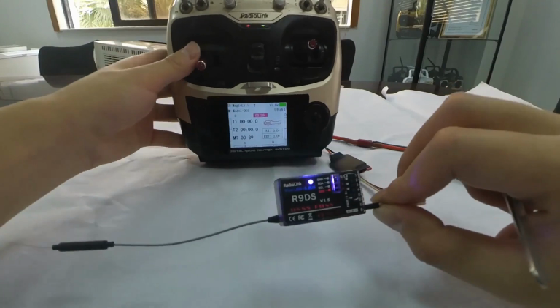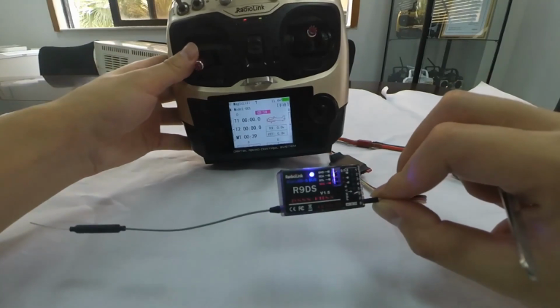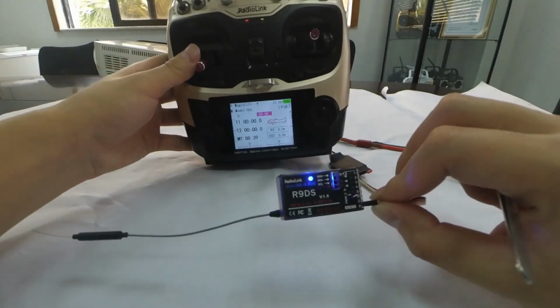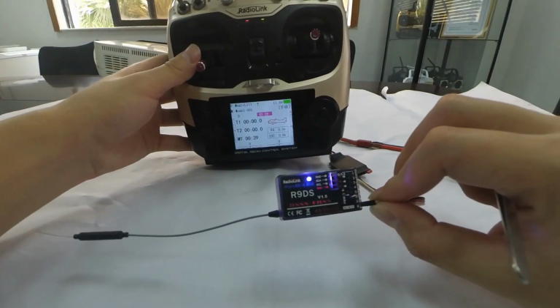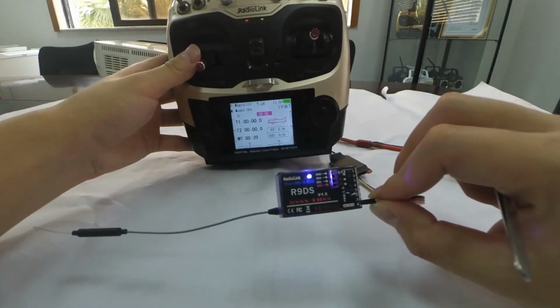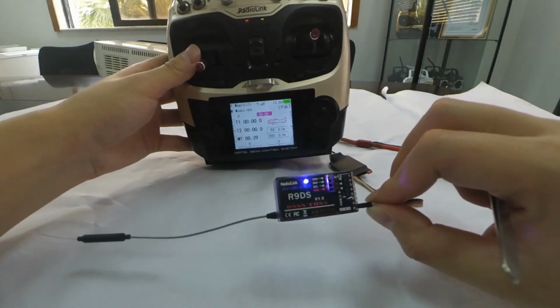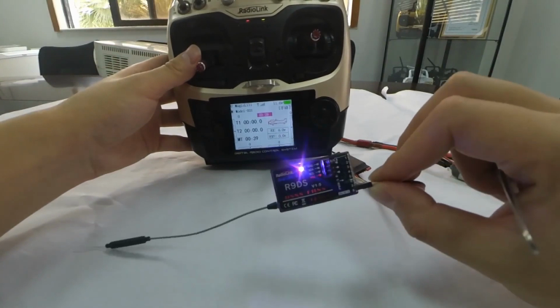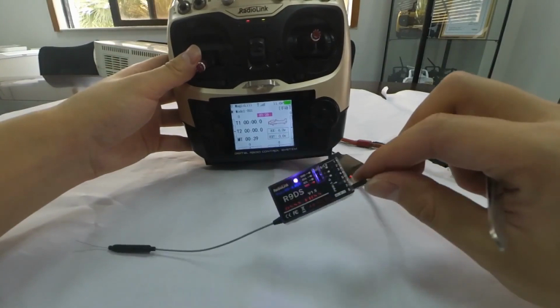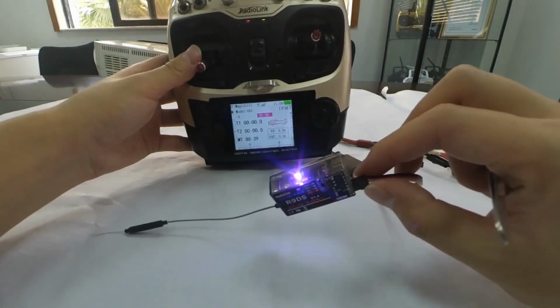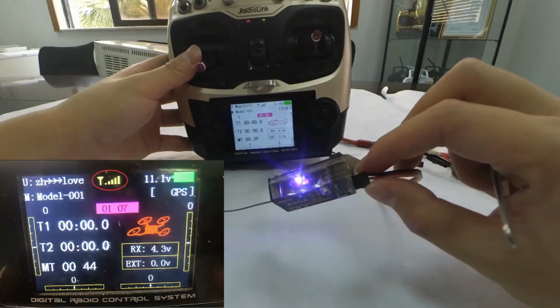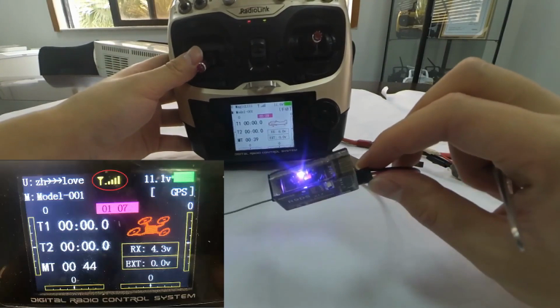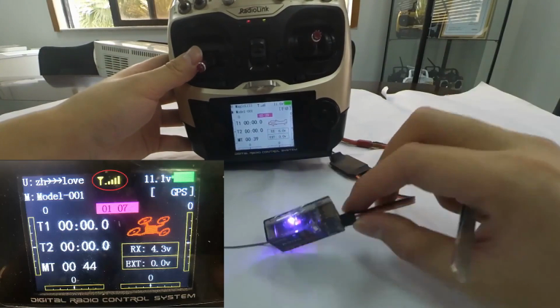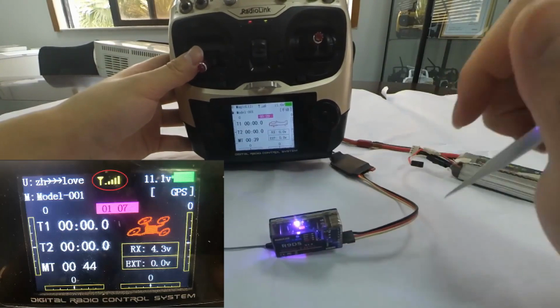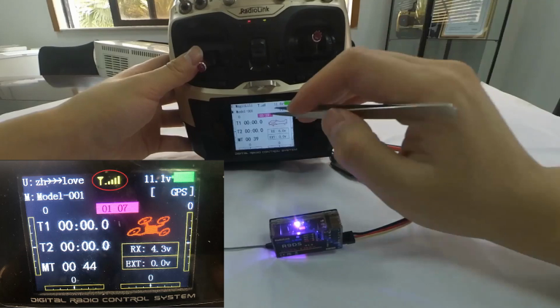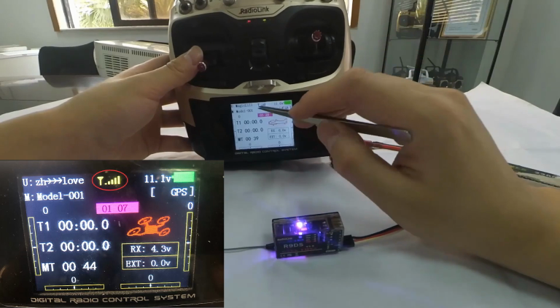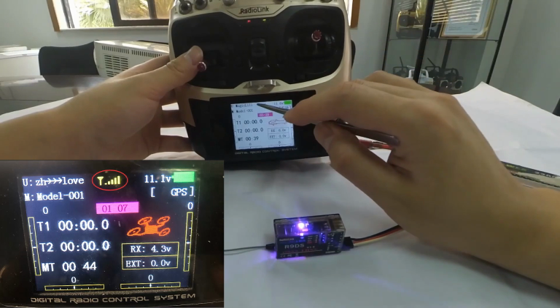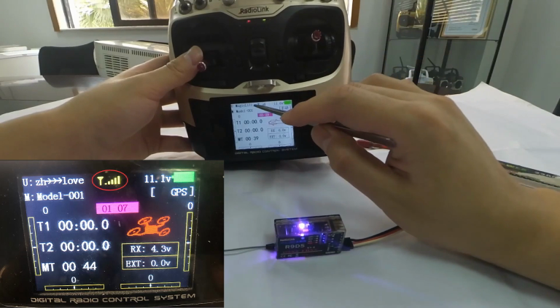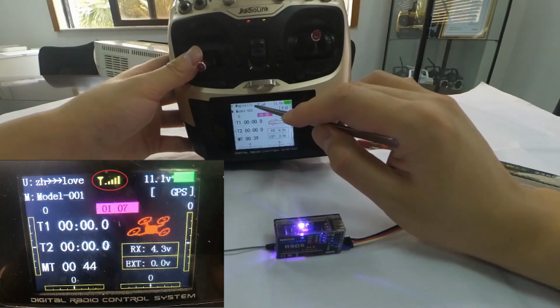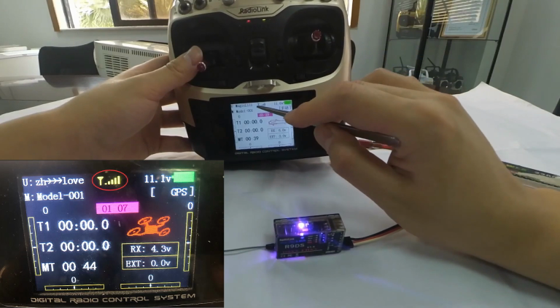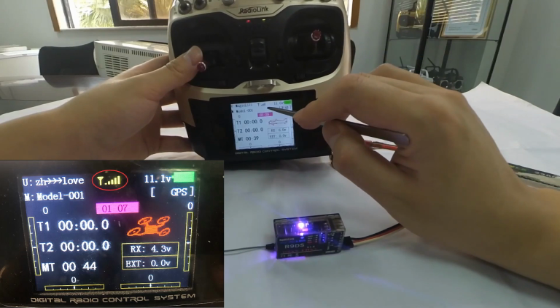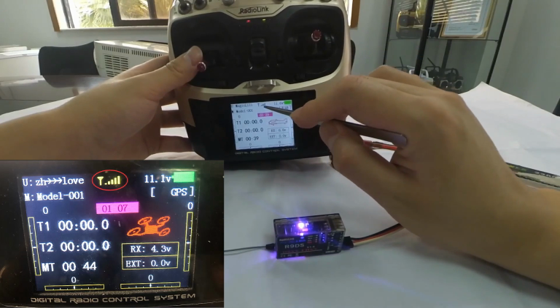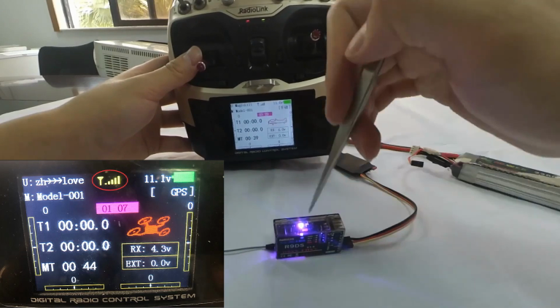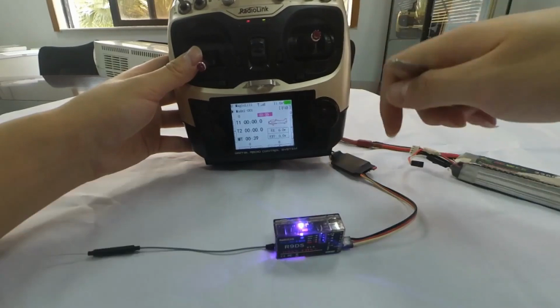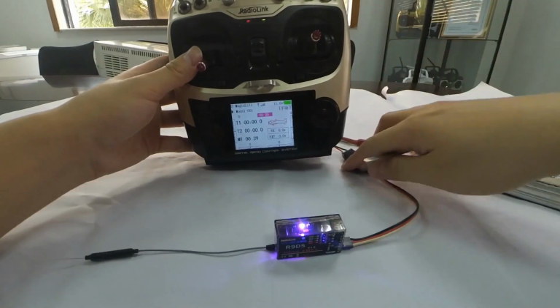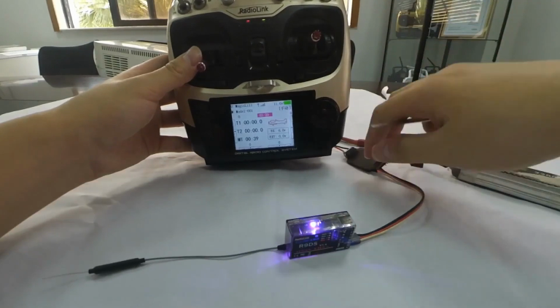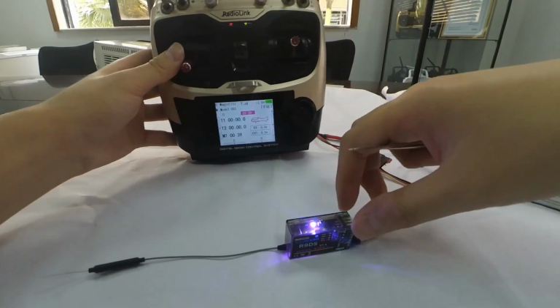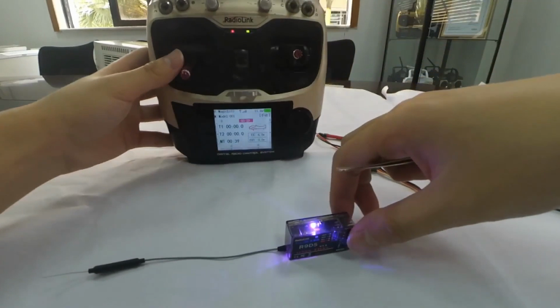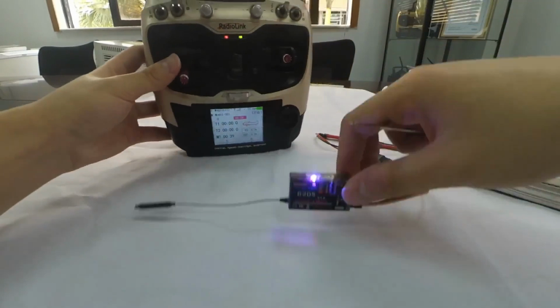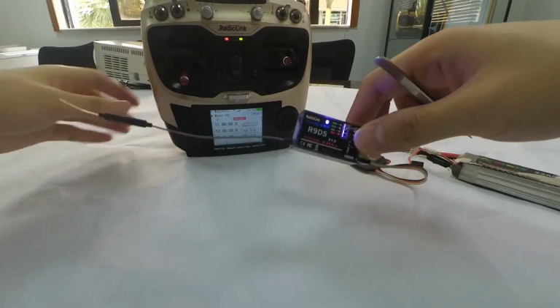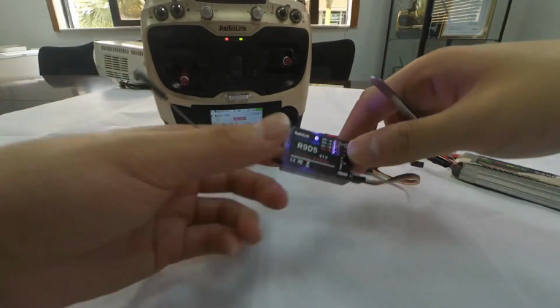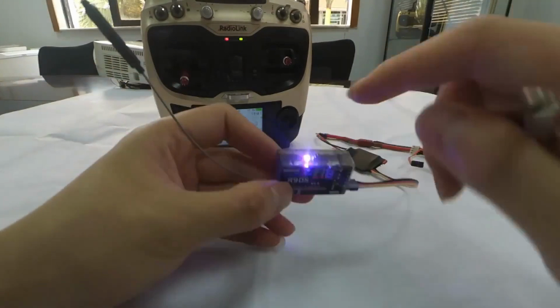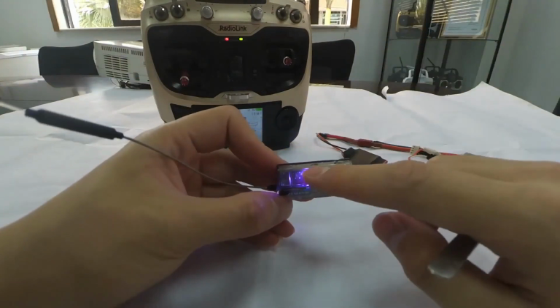When the LED stops flashing and is always on, and we can see that a signal tower is shown on top of the LCD screen of the transmitter, binding is complete.